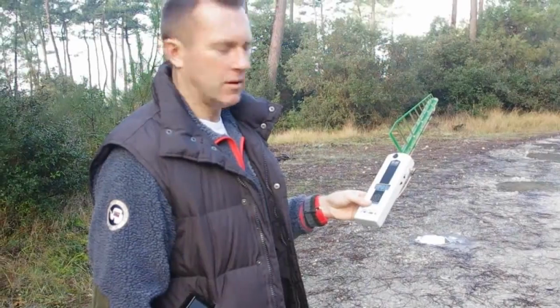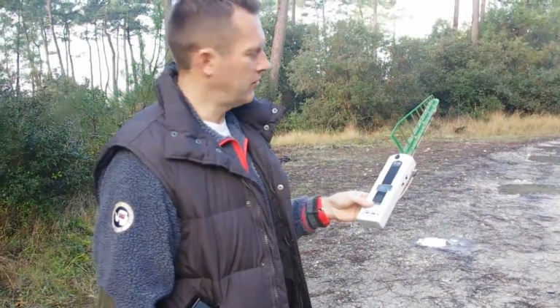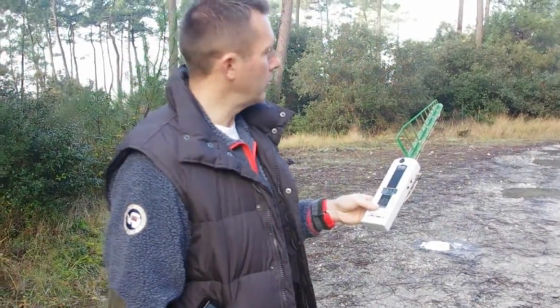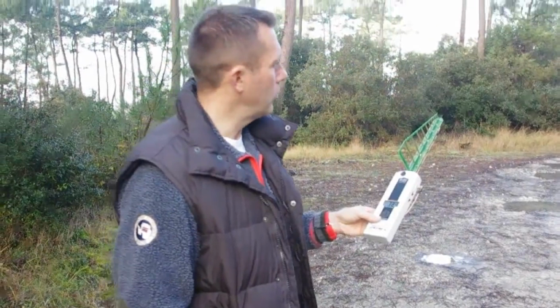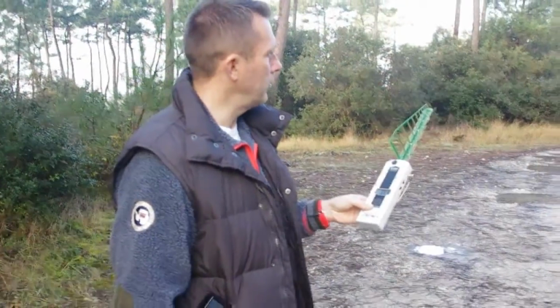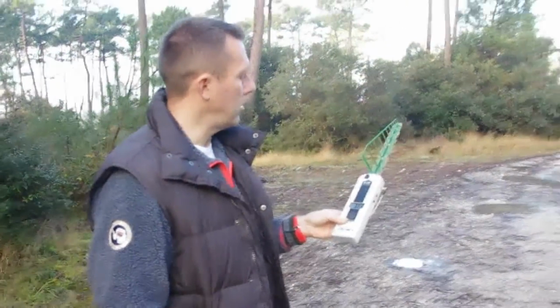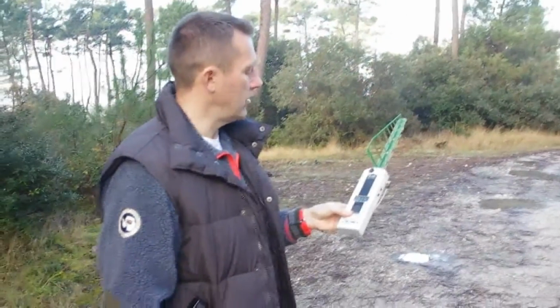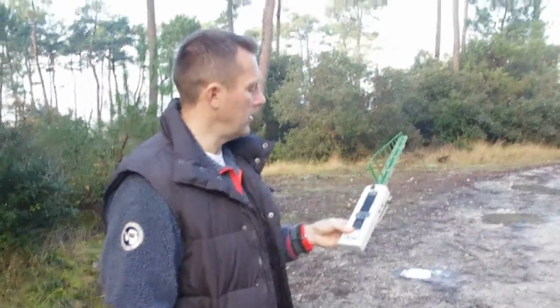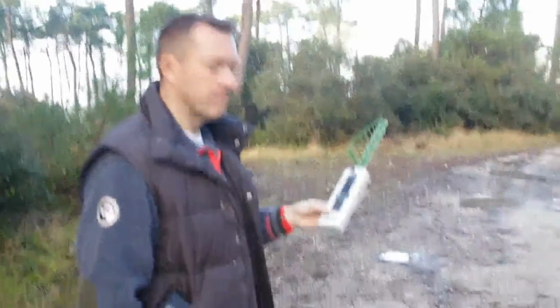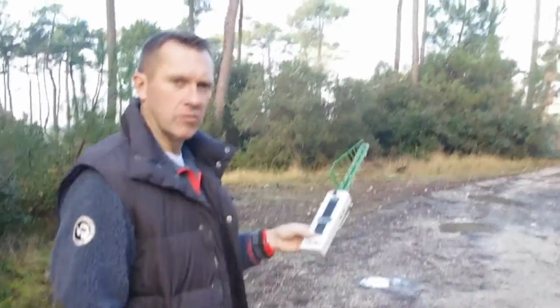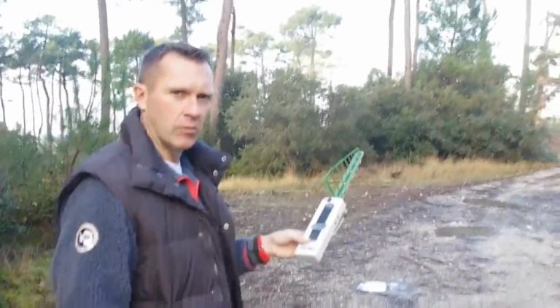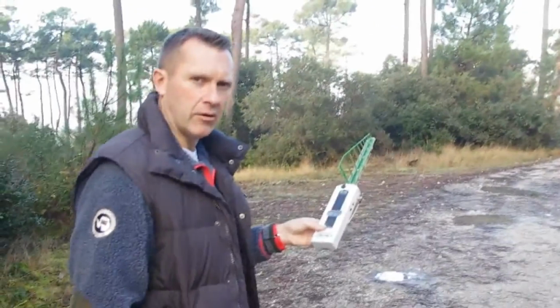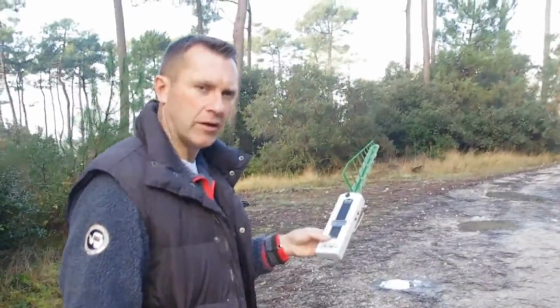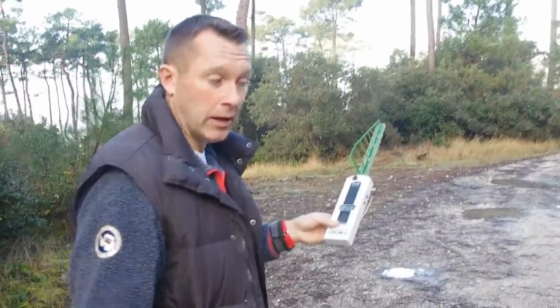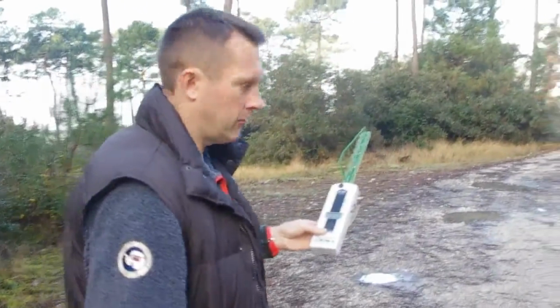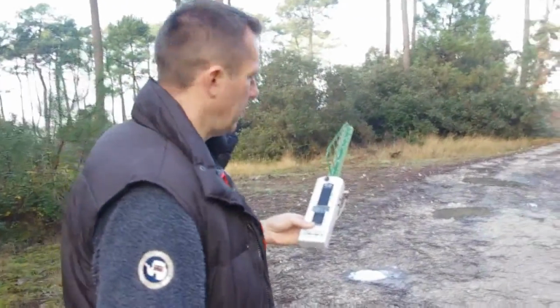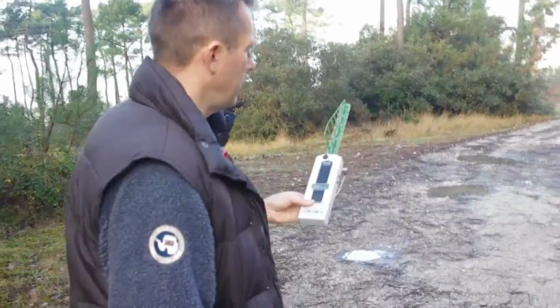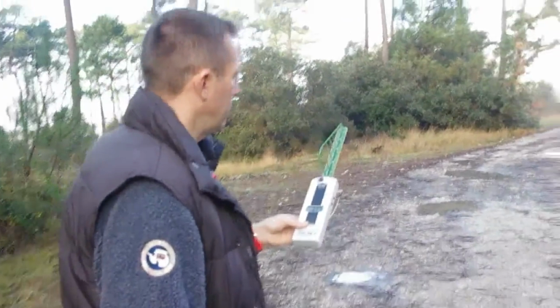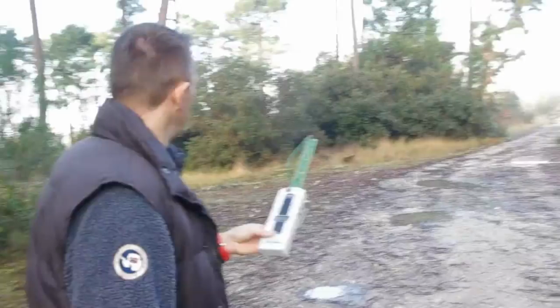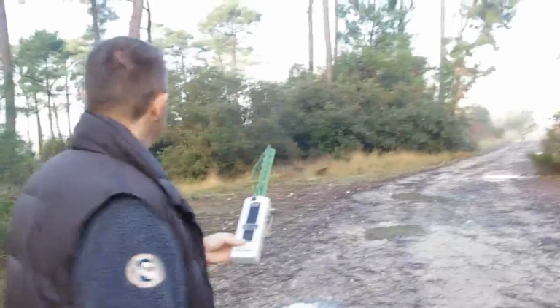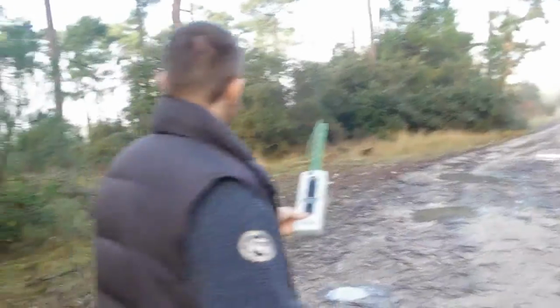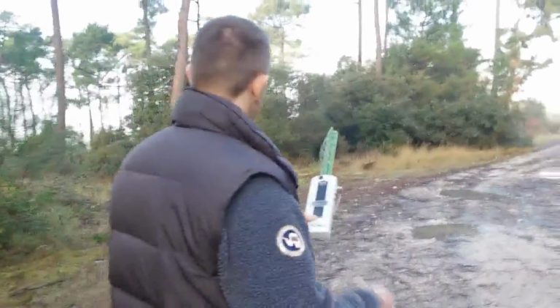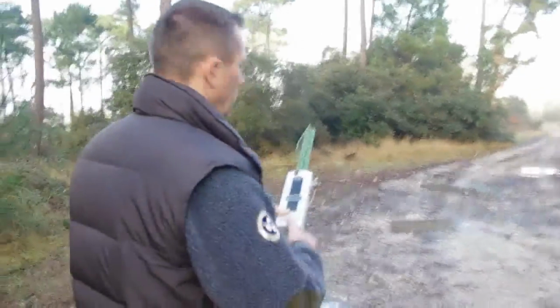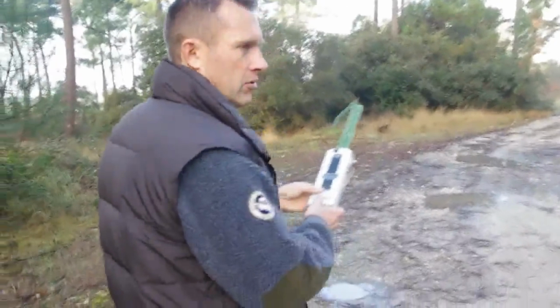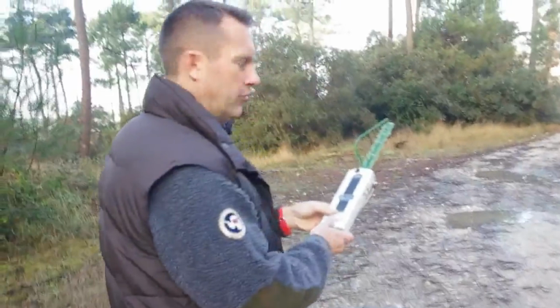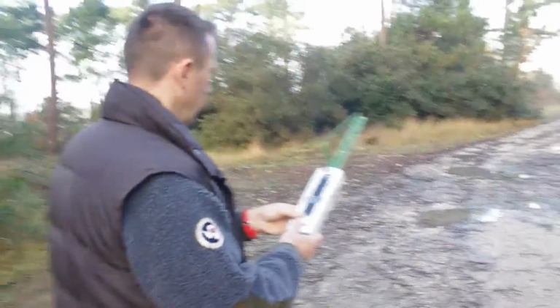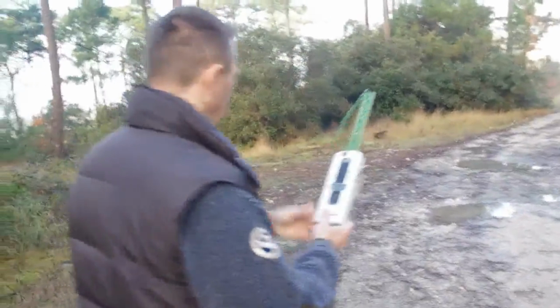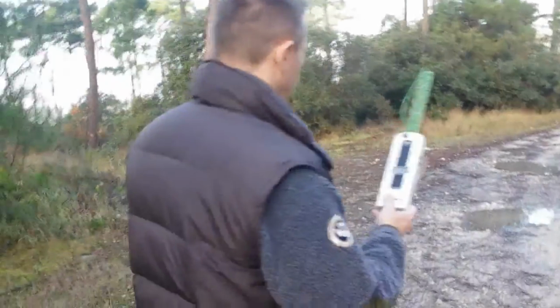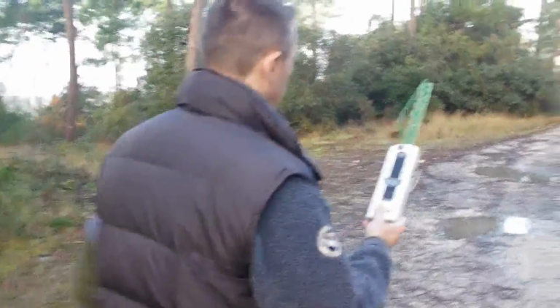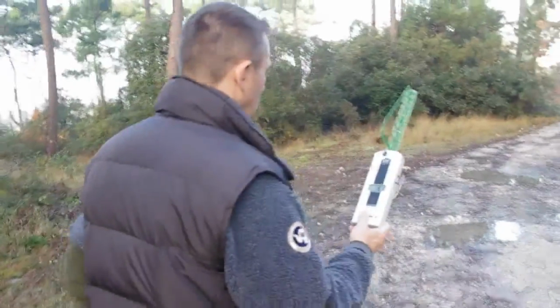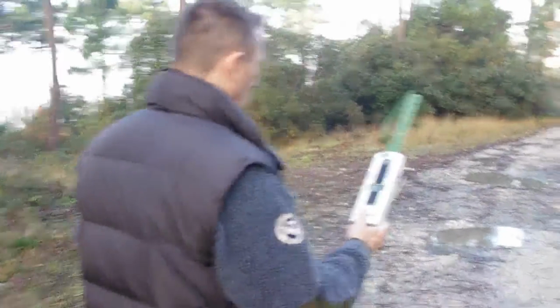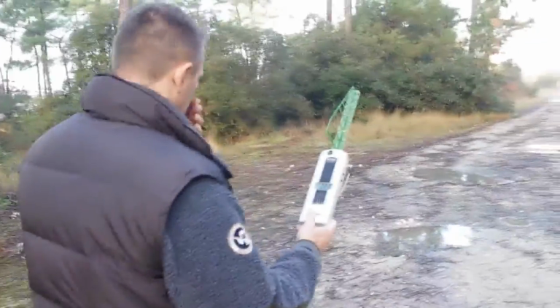We're going to walk a little bit closer here to see what kind of readings we get, just out of interest. Not done this before.